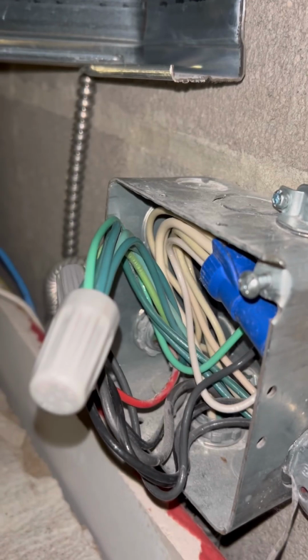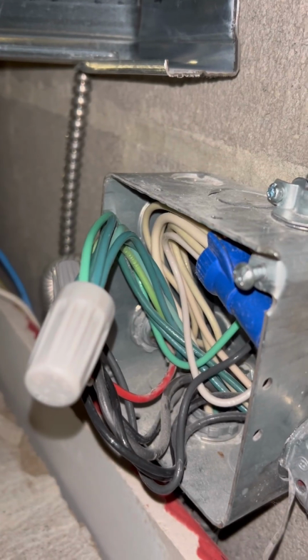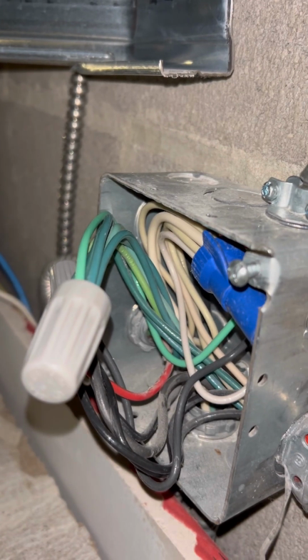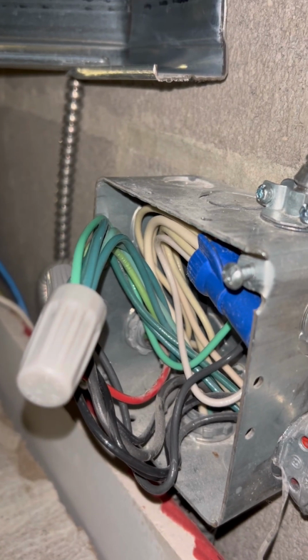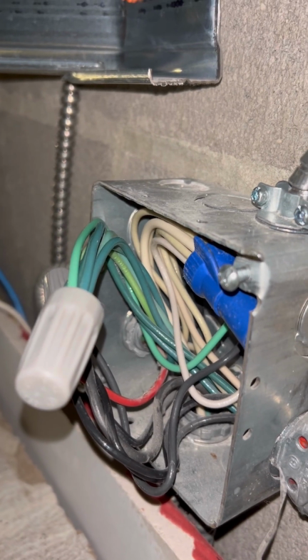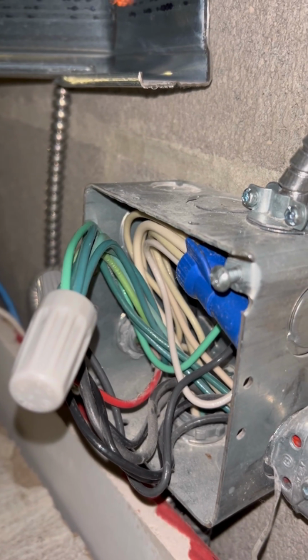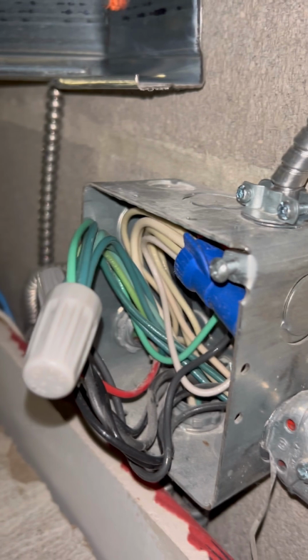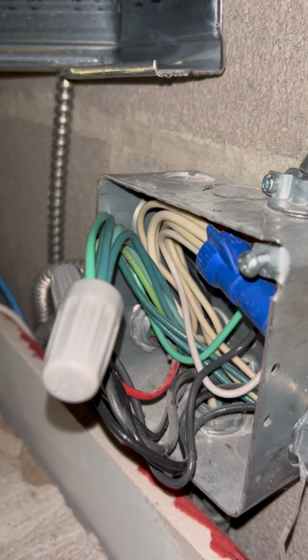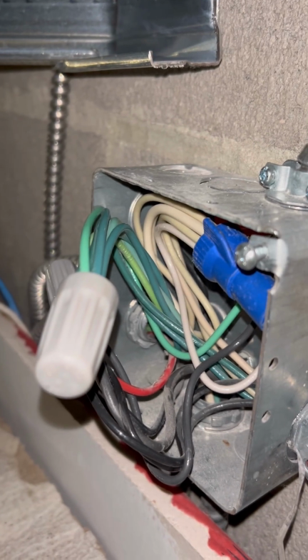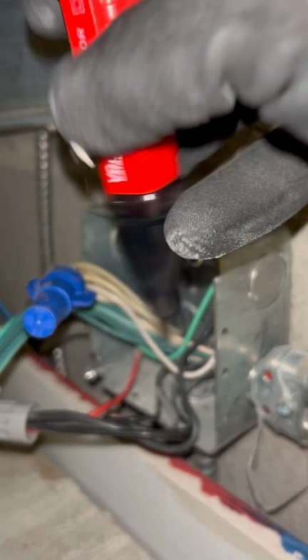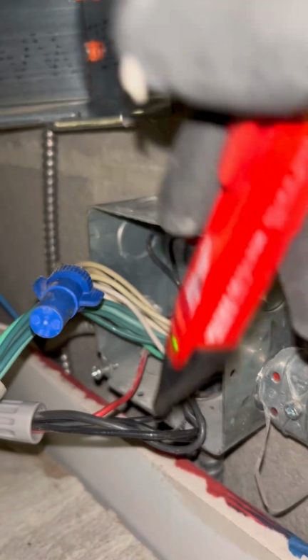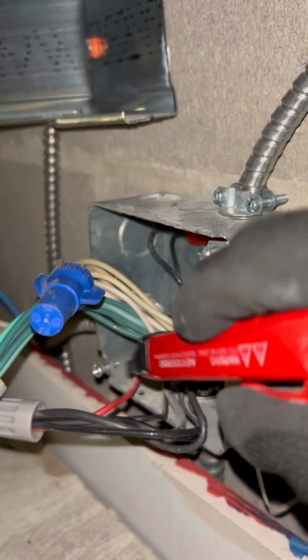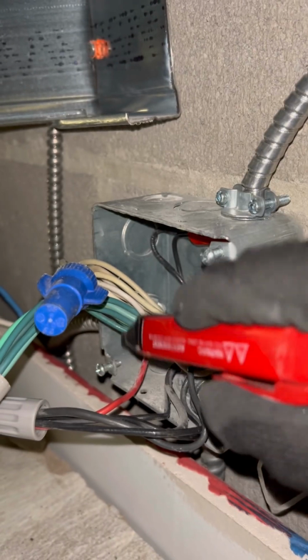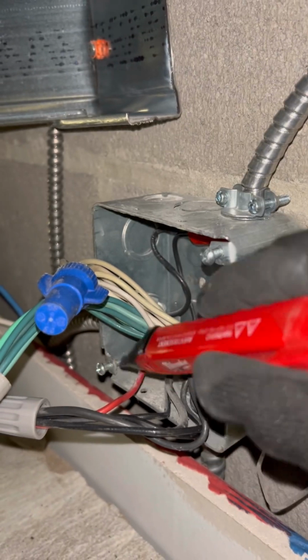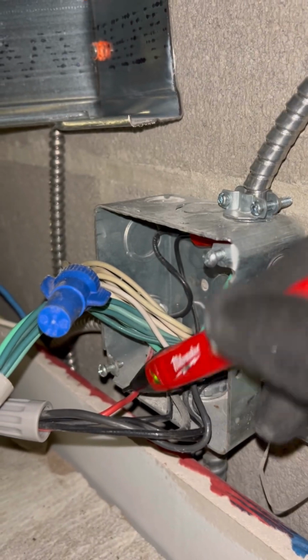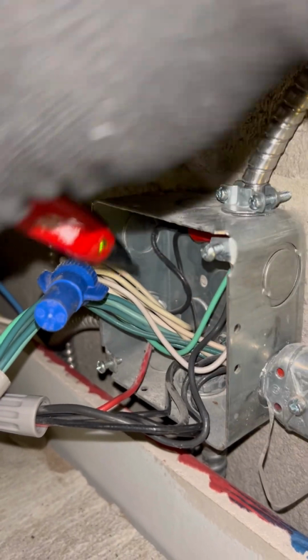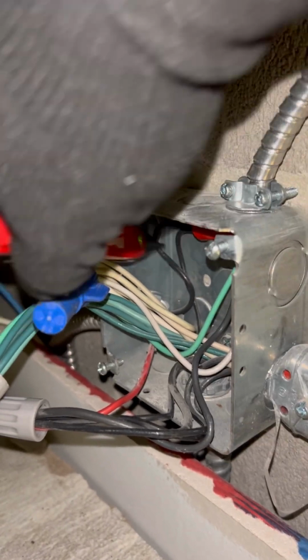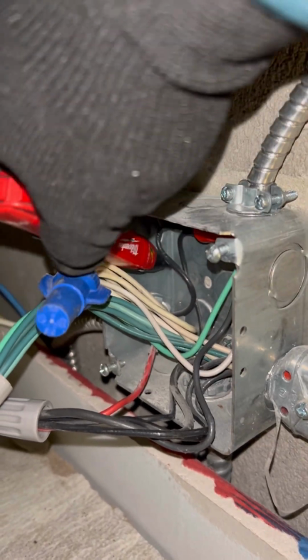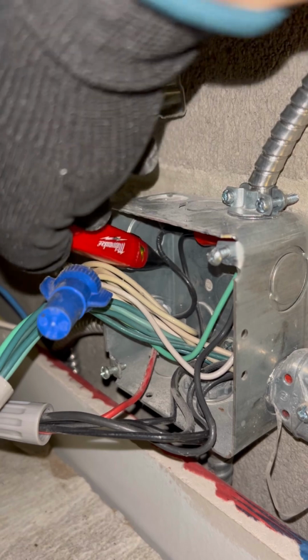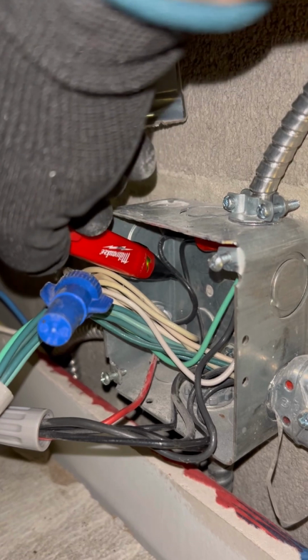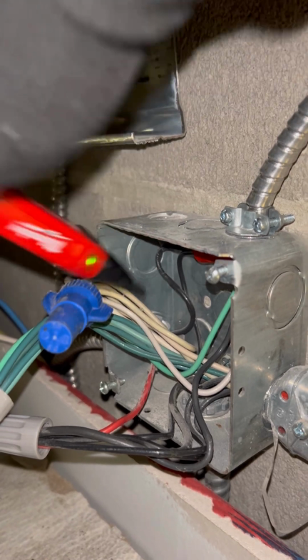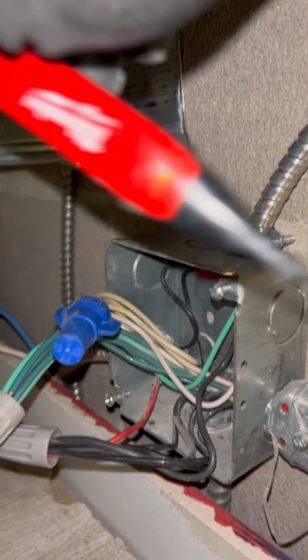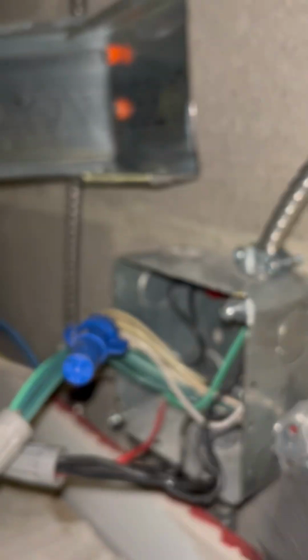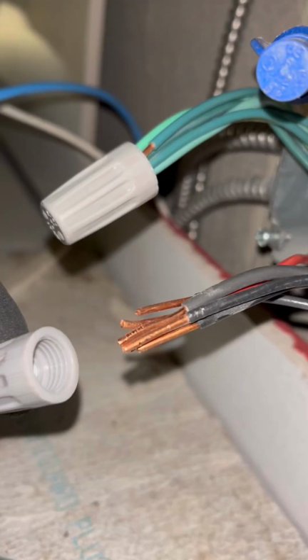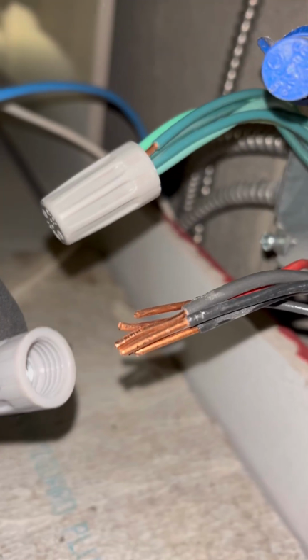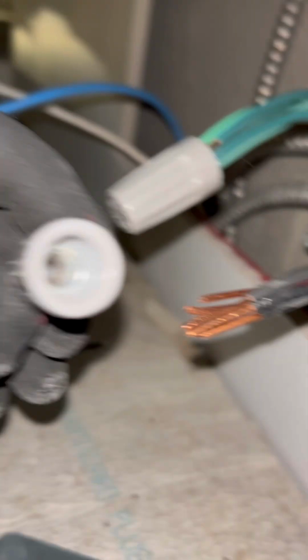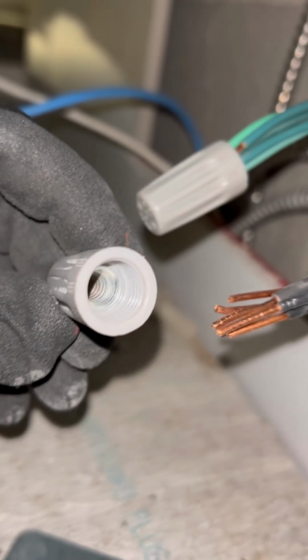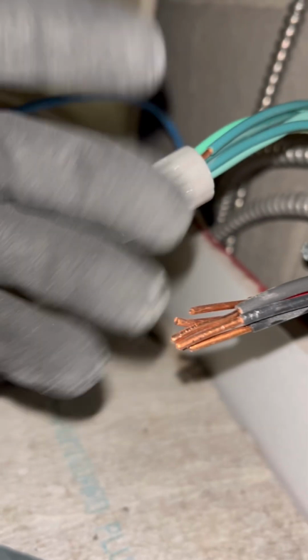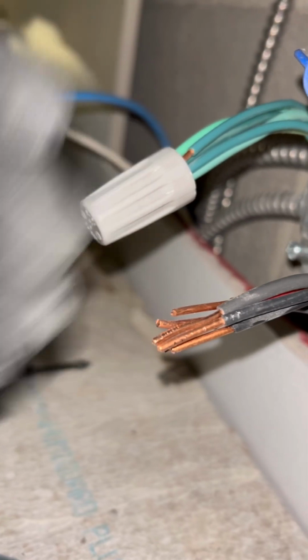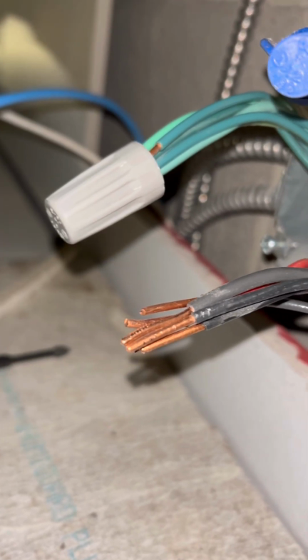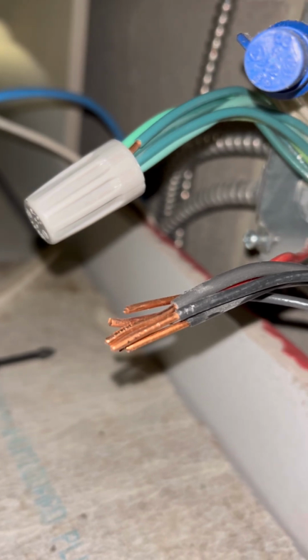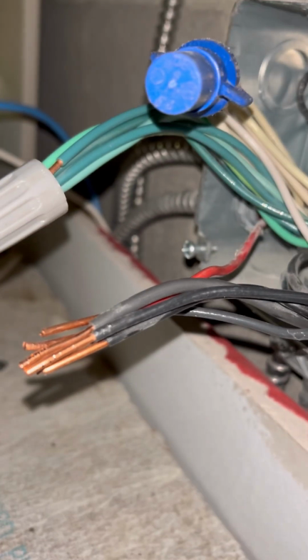I'm going to be eliminating that piece of MC there. I'm going to take it out of this four-square box and then bring my new circuit directly into that plug. As soon as I opened up the cover, I immediately noticed a multi-wire branch circuit — and it's not on a two-pole breaker. I have to make sure I shut both legs off.